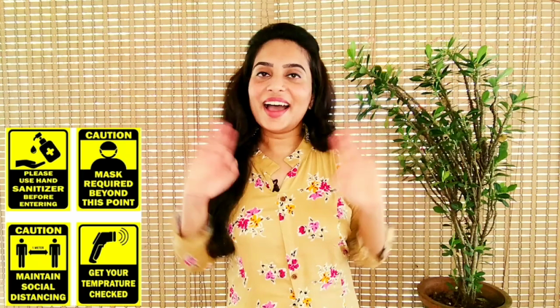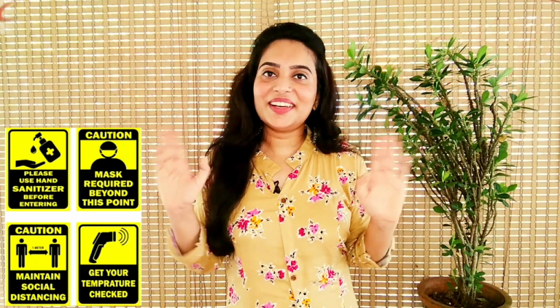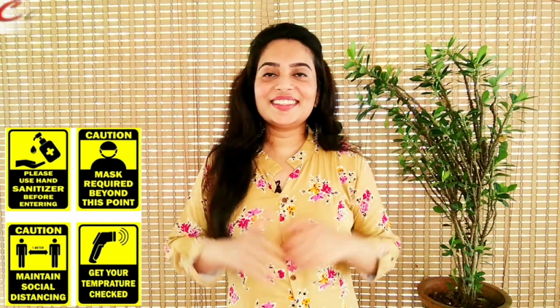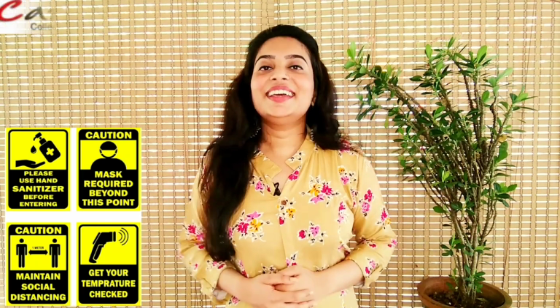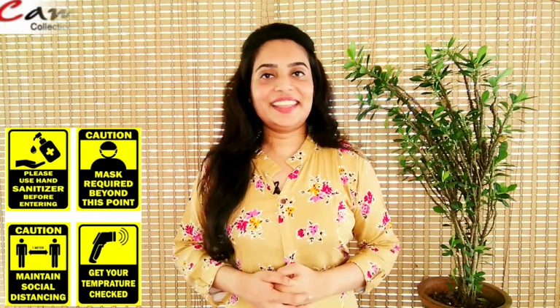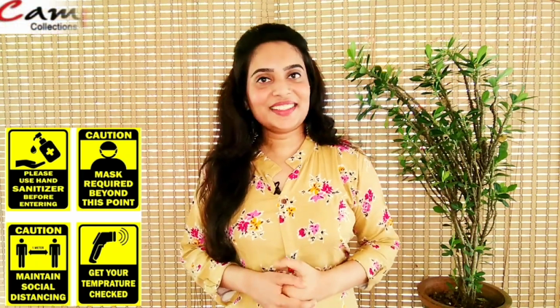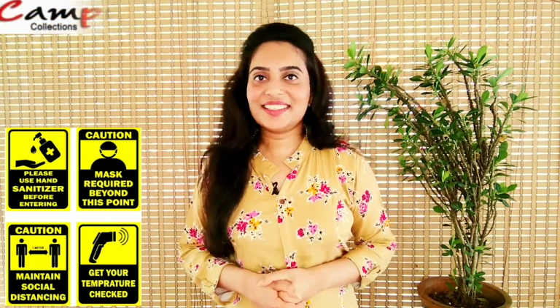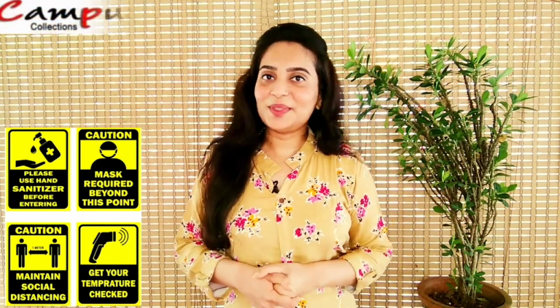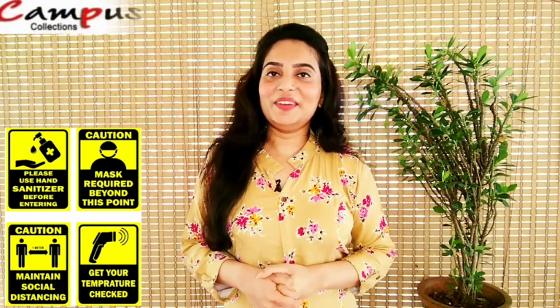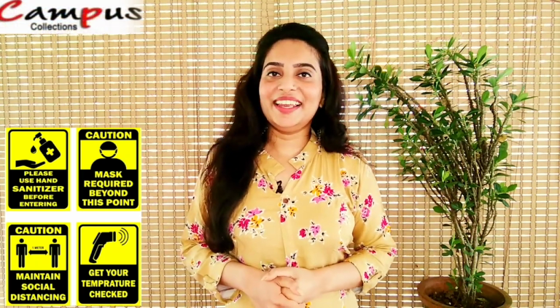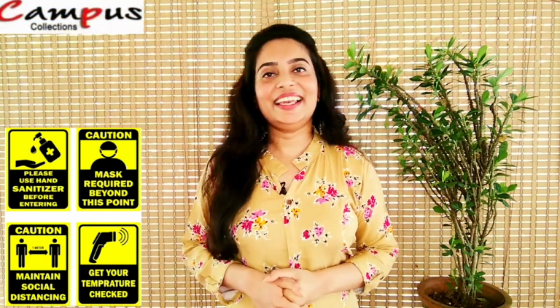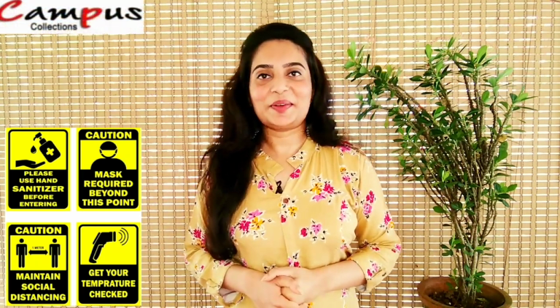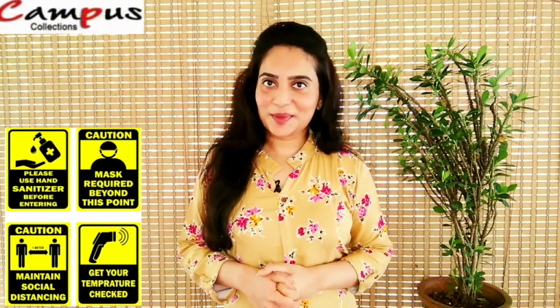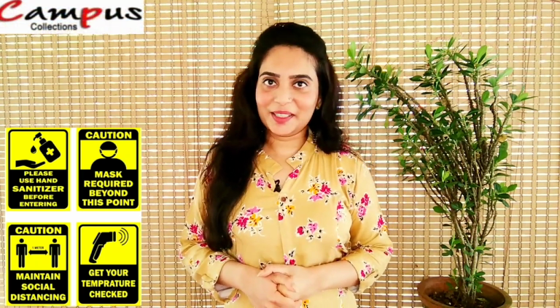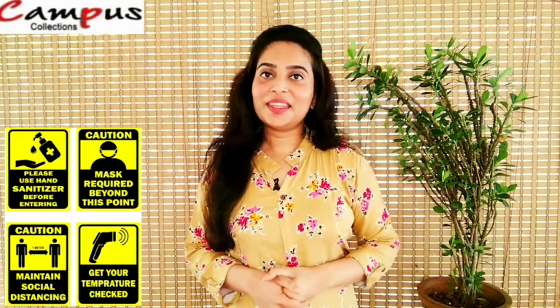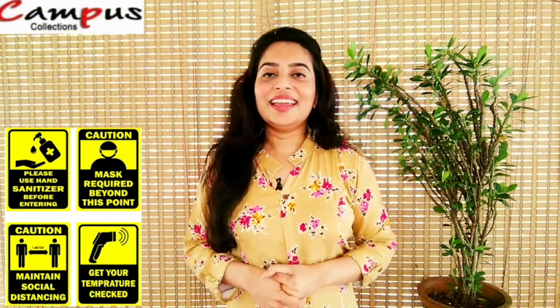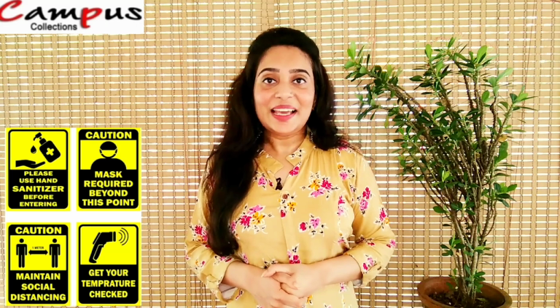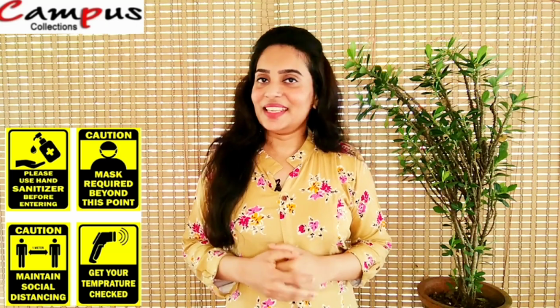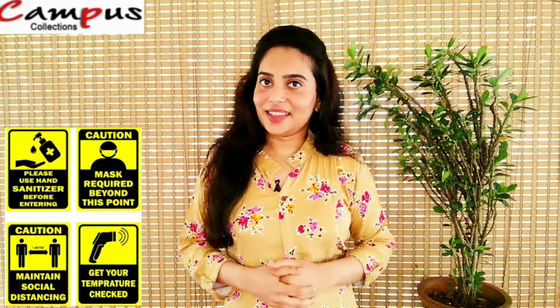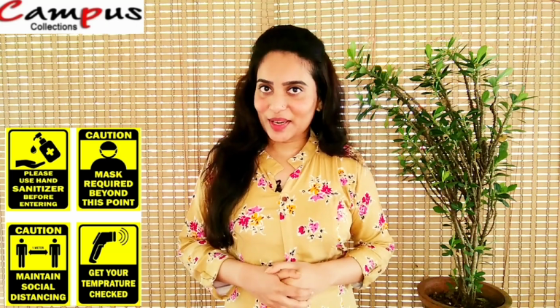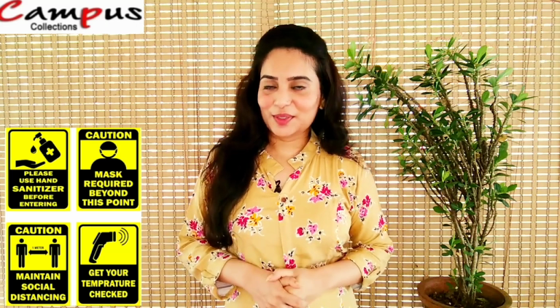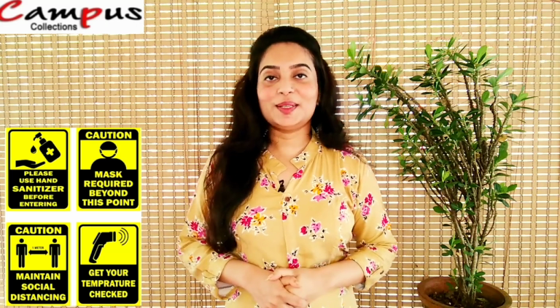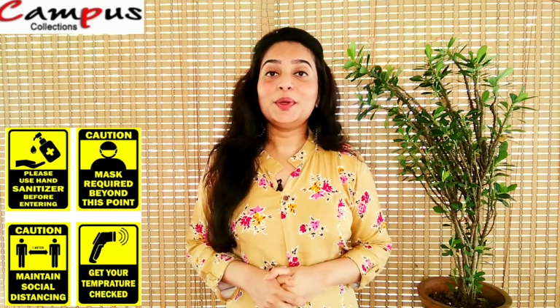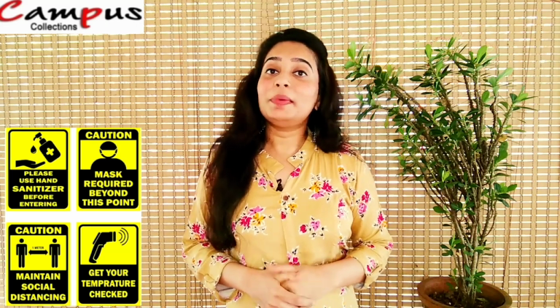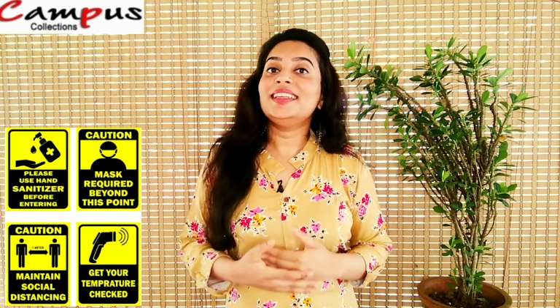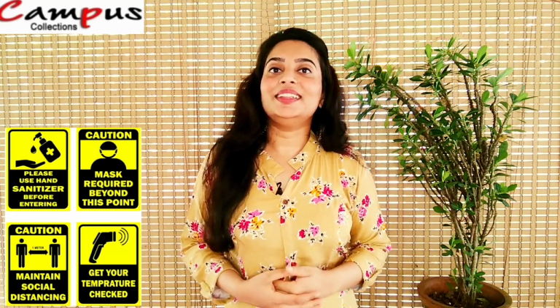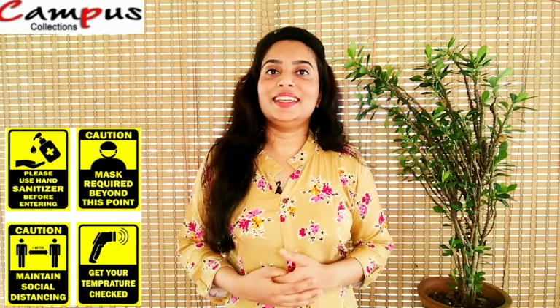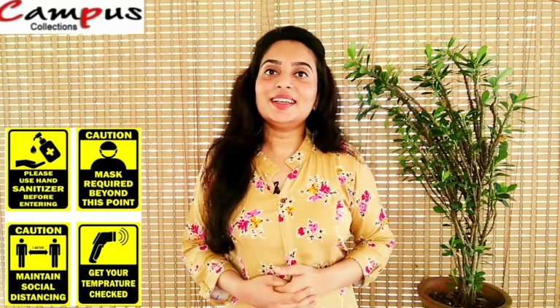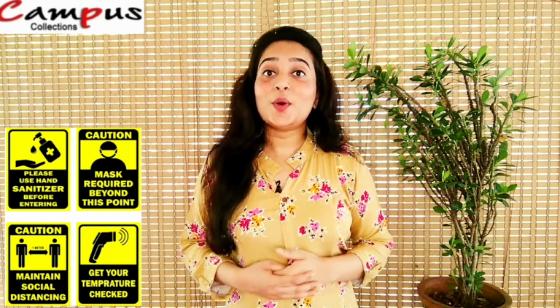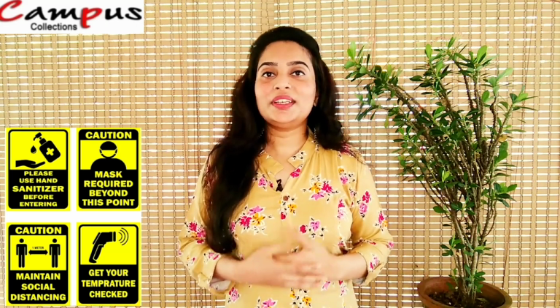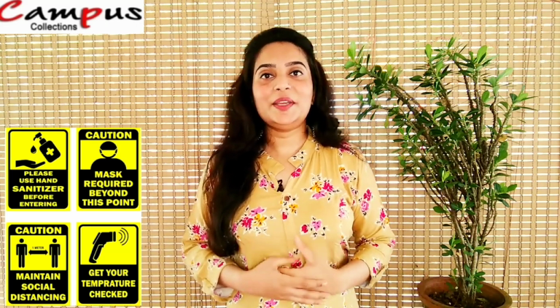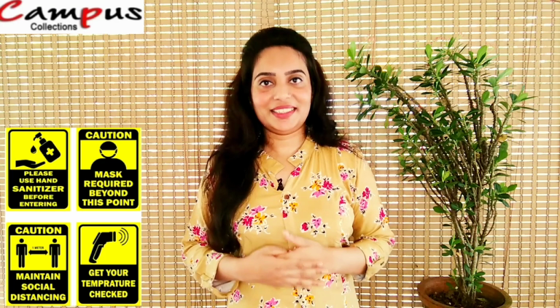Hi friends! Welcome to Campus Kalaushan's video. We are going to show you how safe it is. Now, we are going to print these soft denim materials.